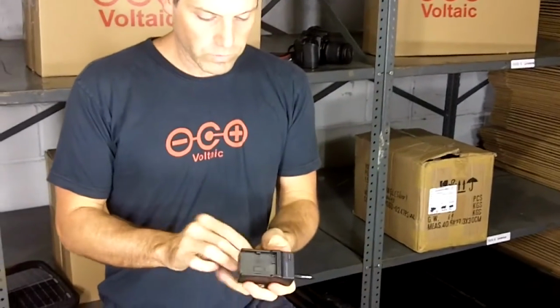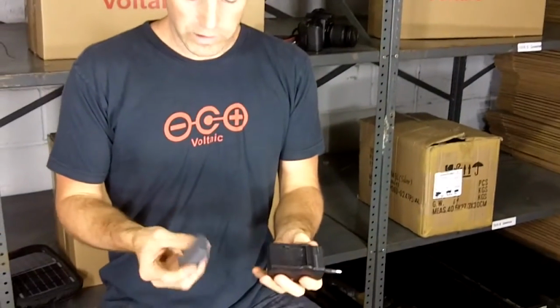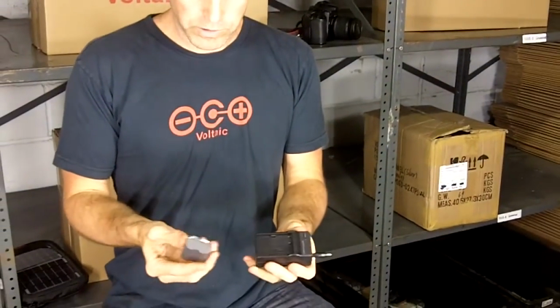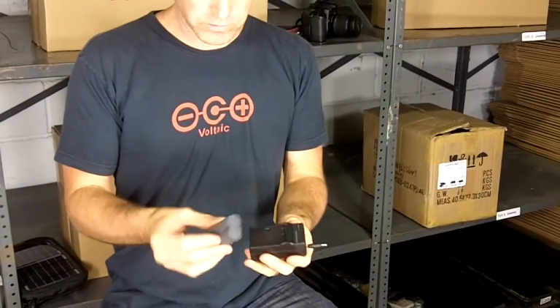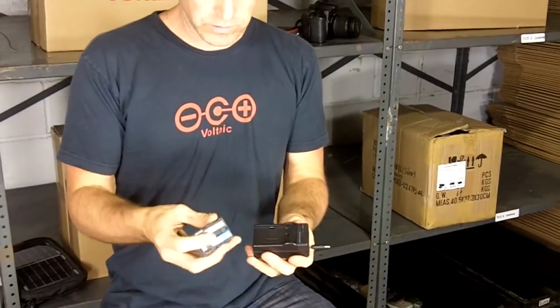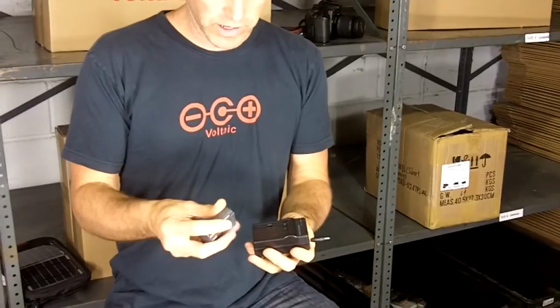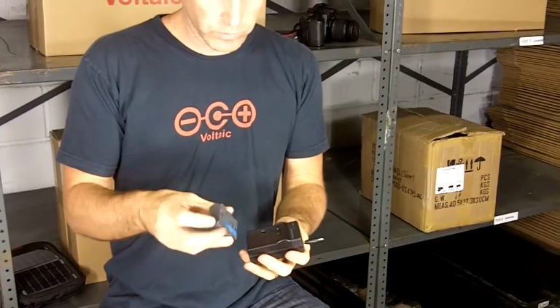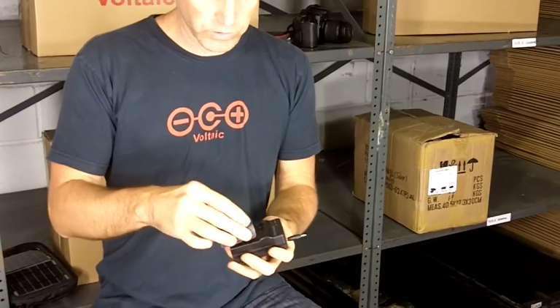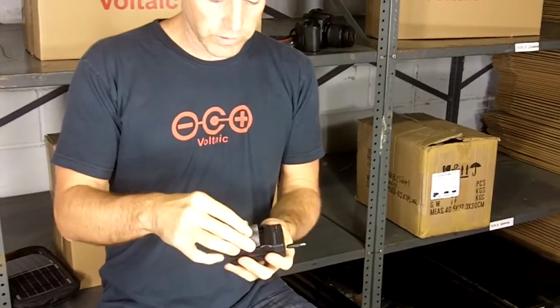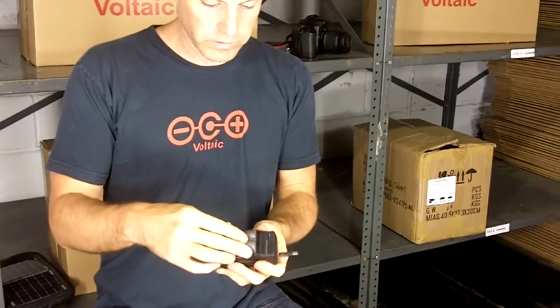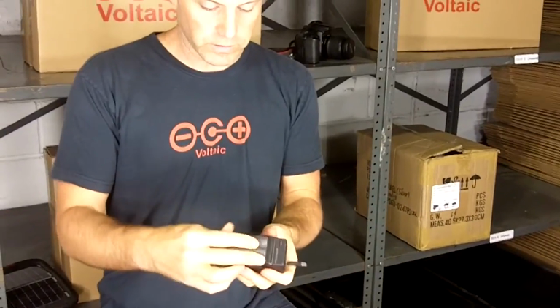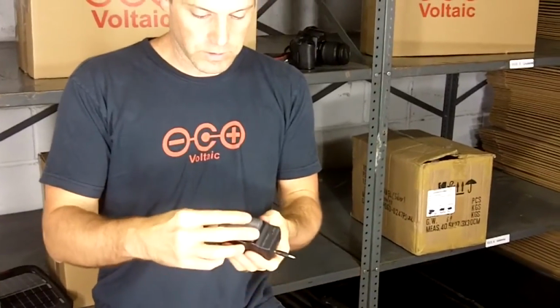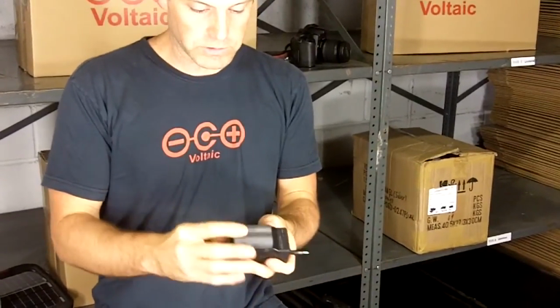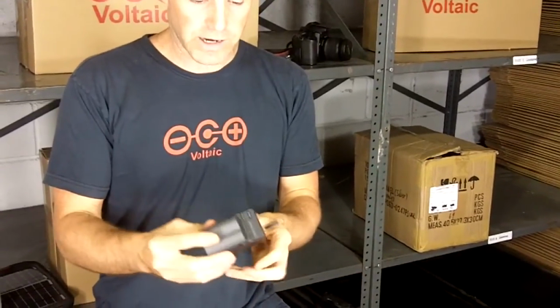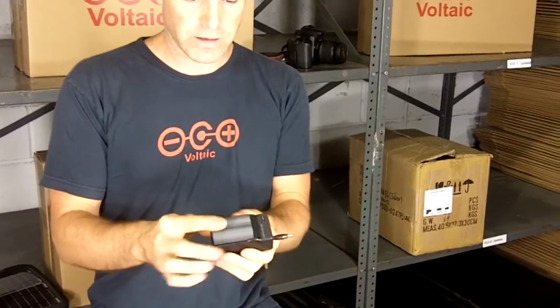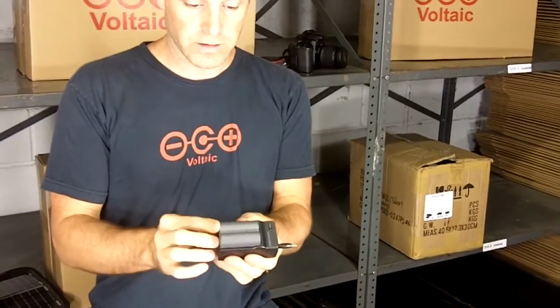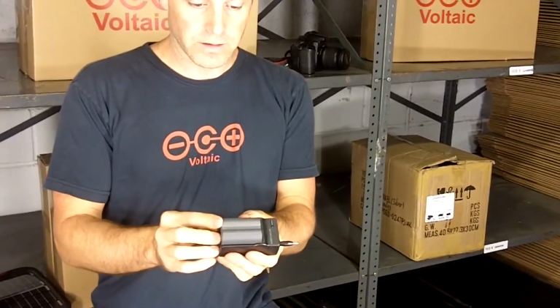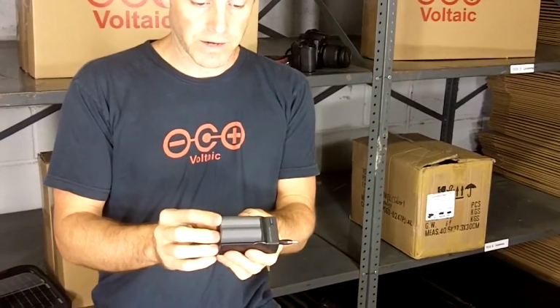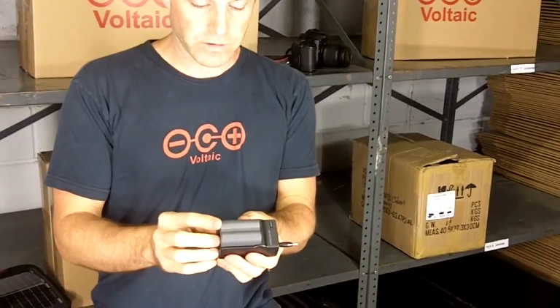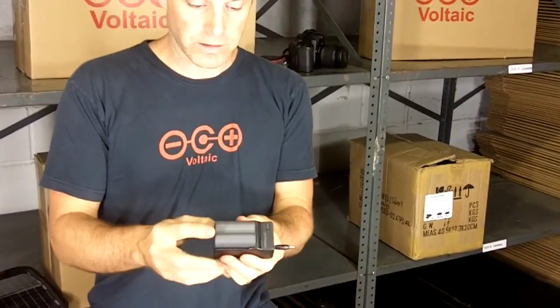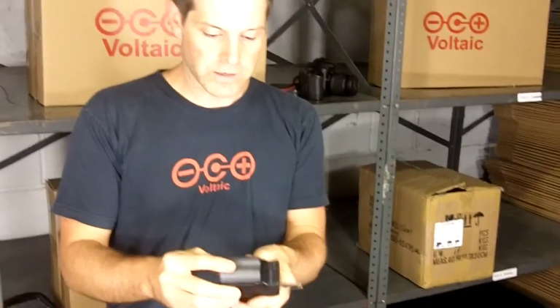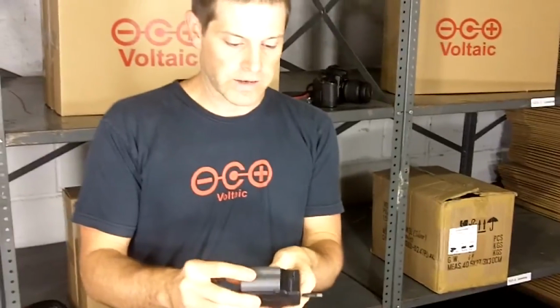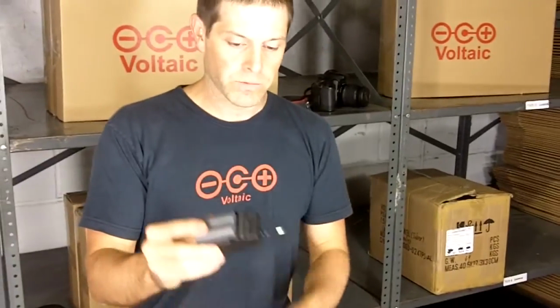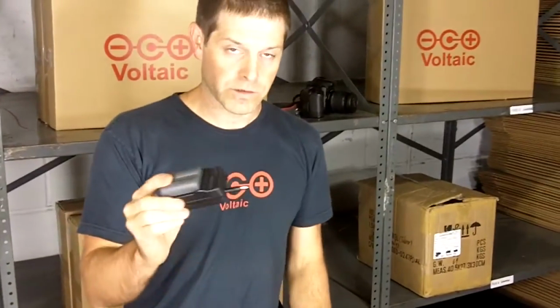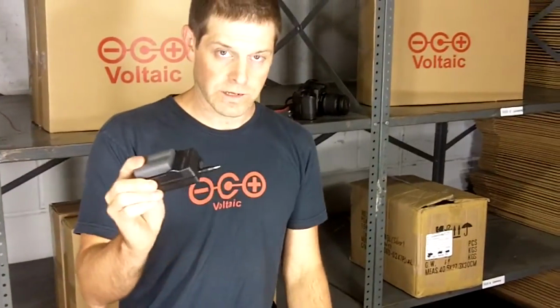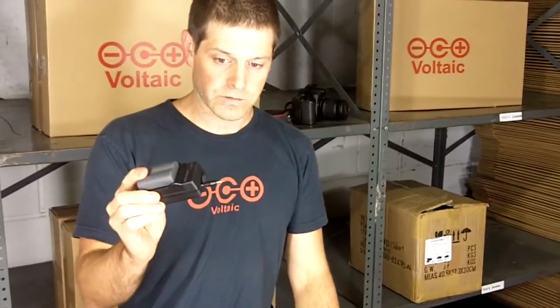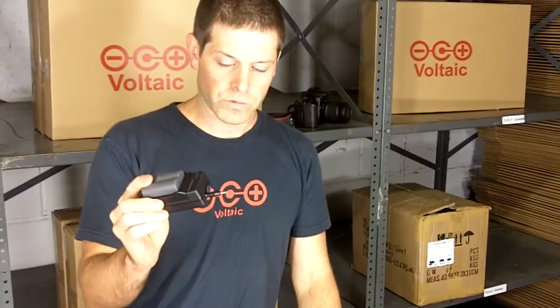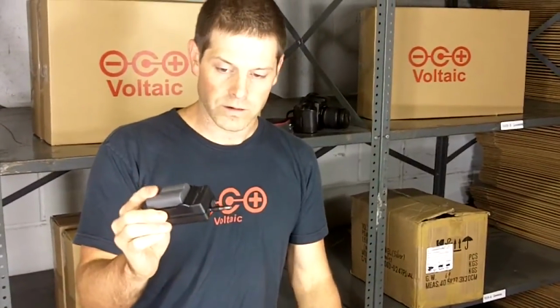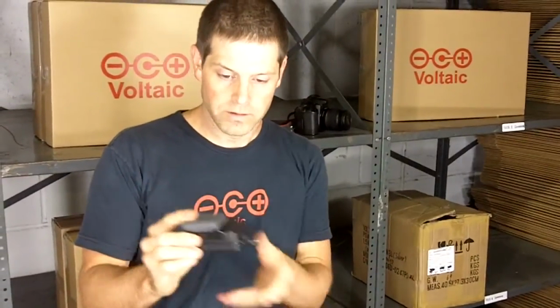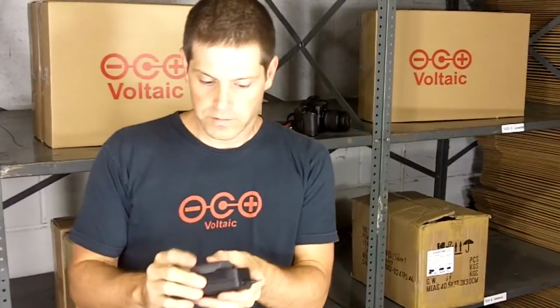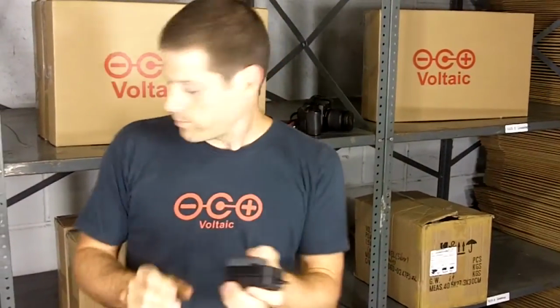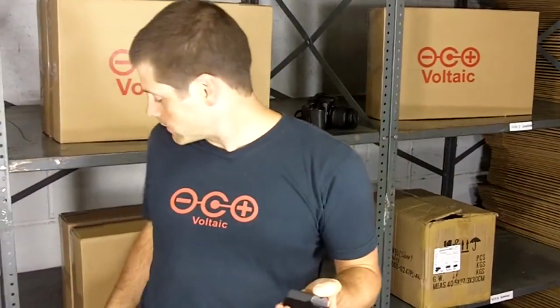It's exactly what you do with your own cradle — you slide the battery into the cradle. And then all we need to do is connect this to our bags.